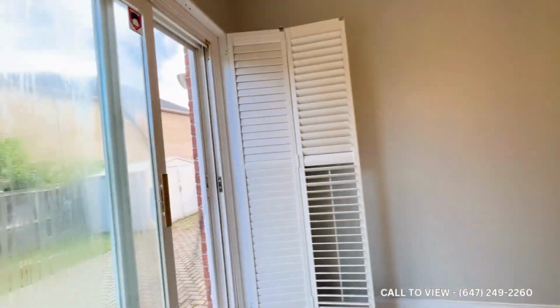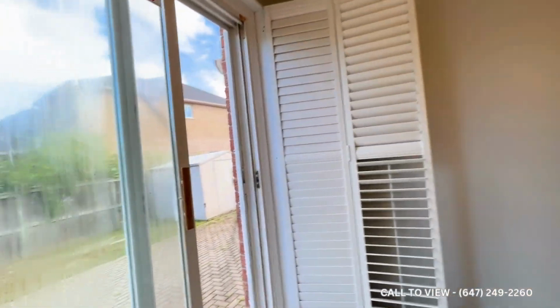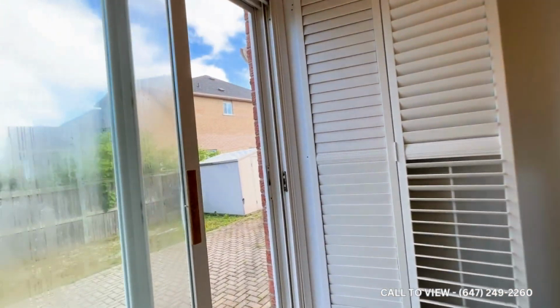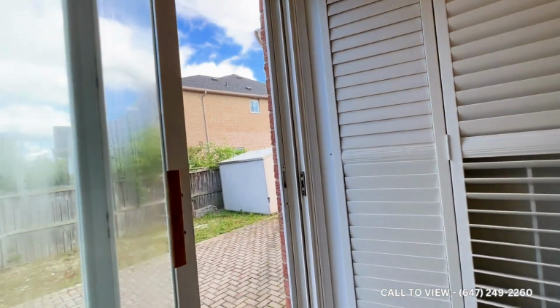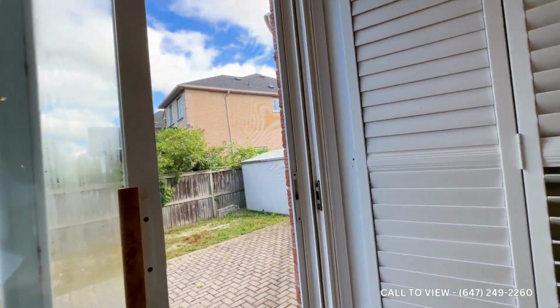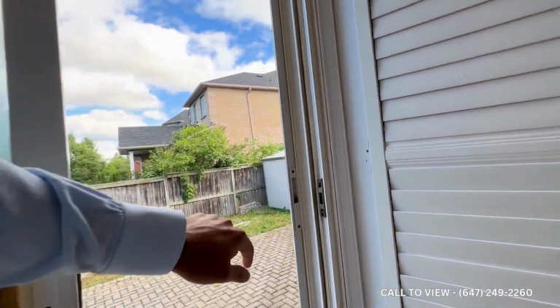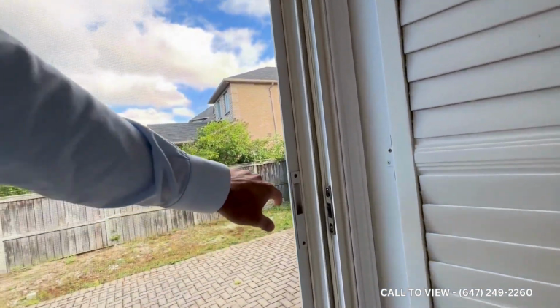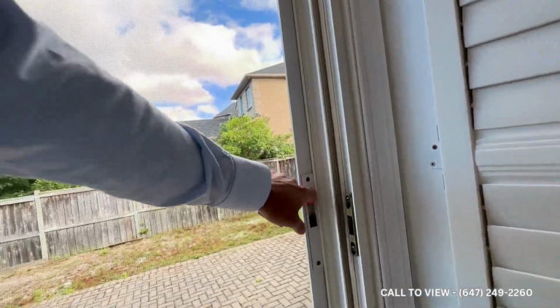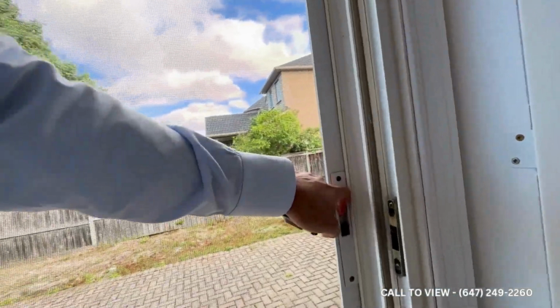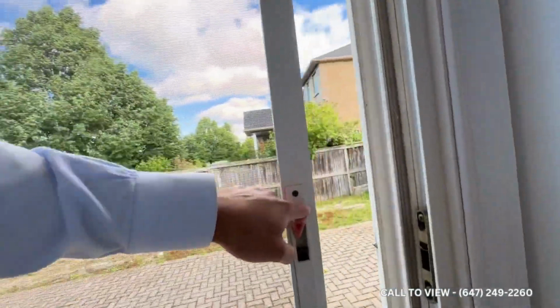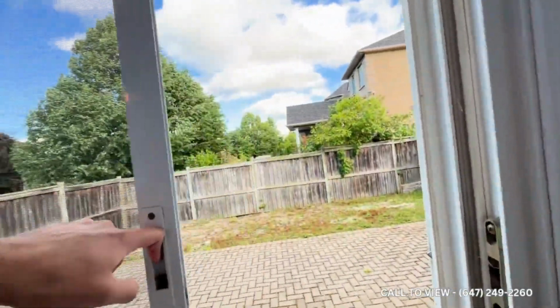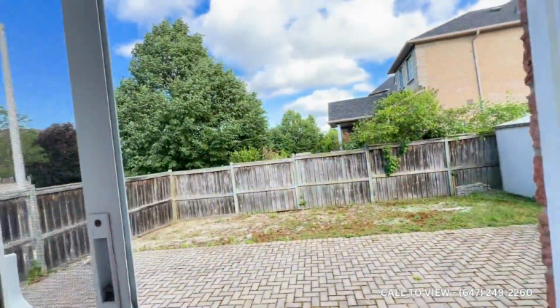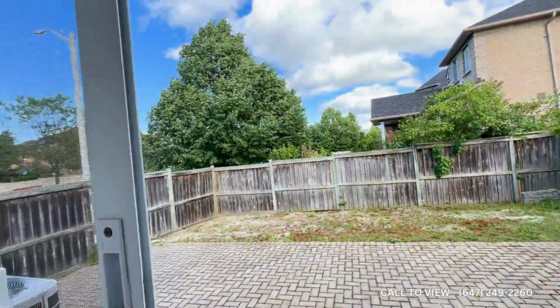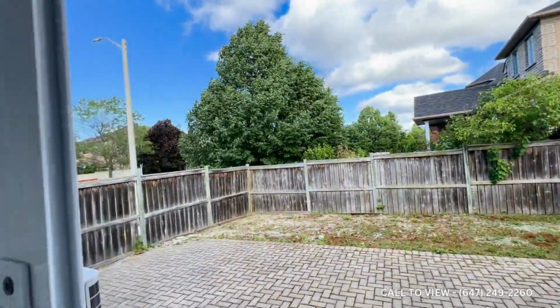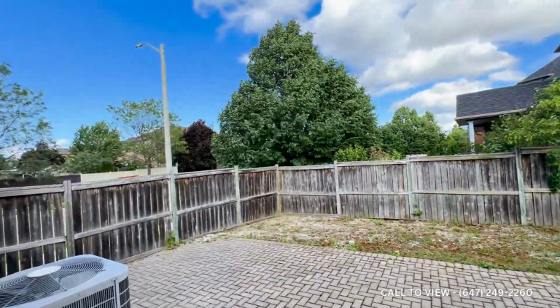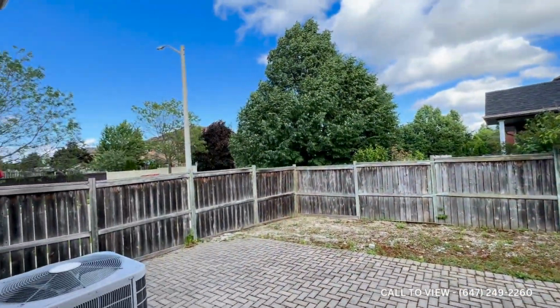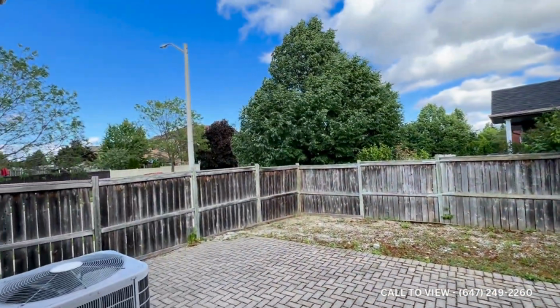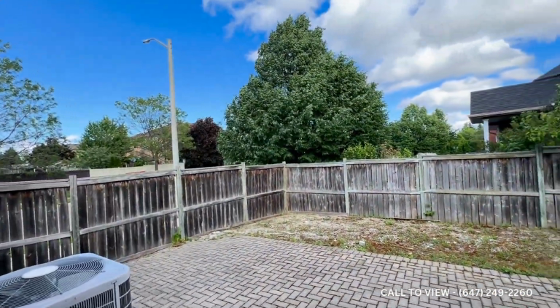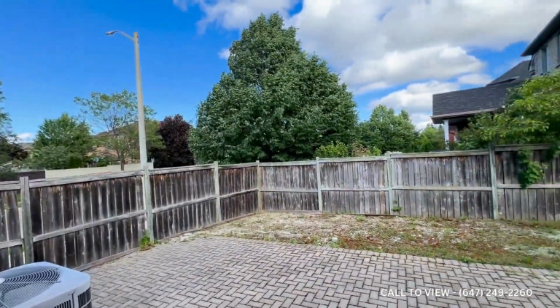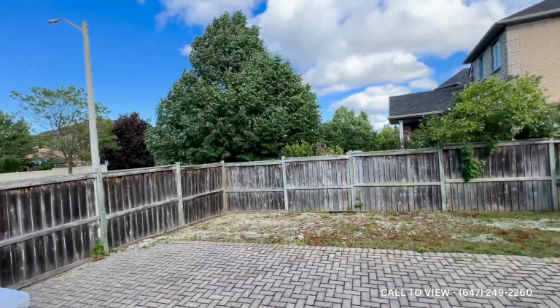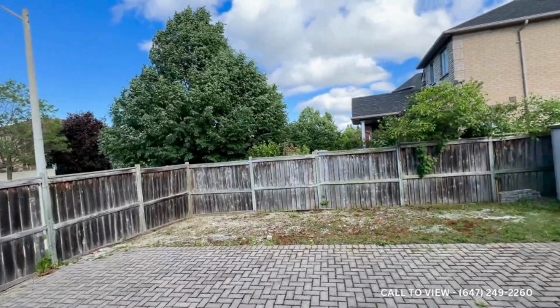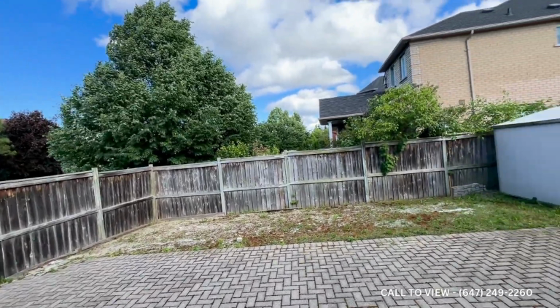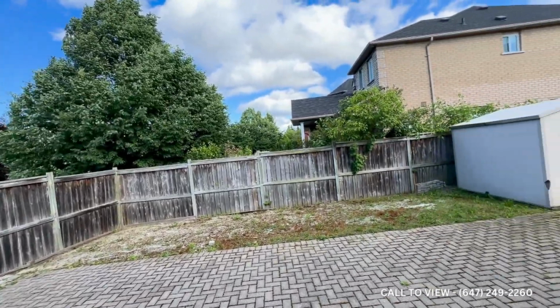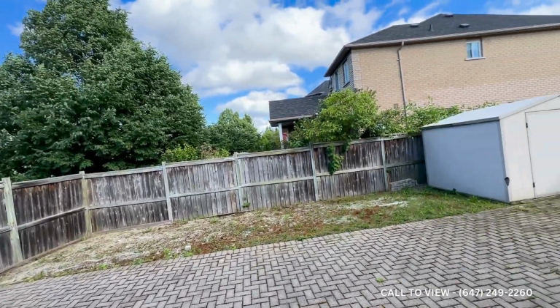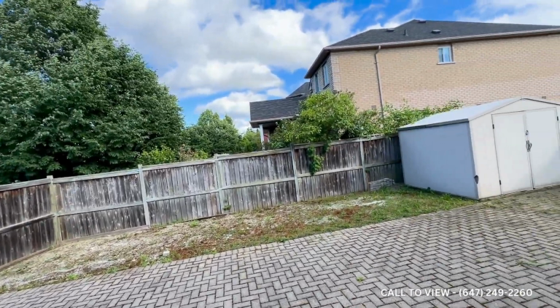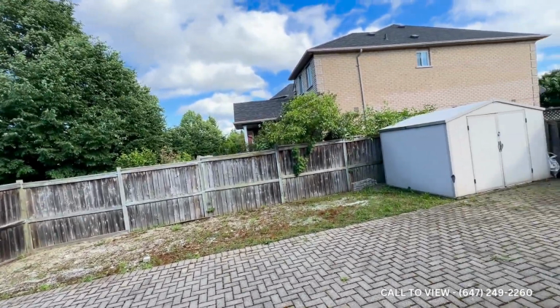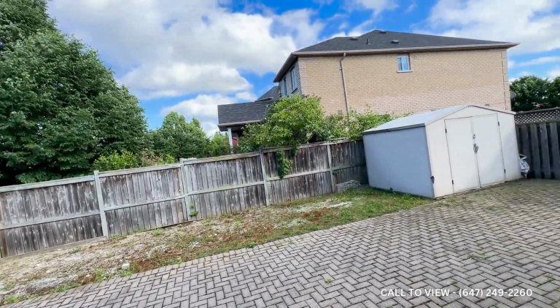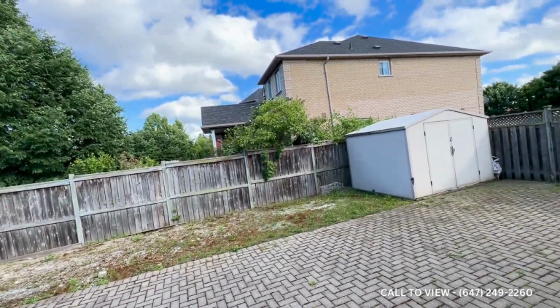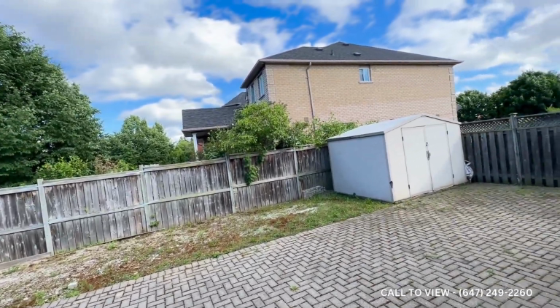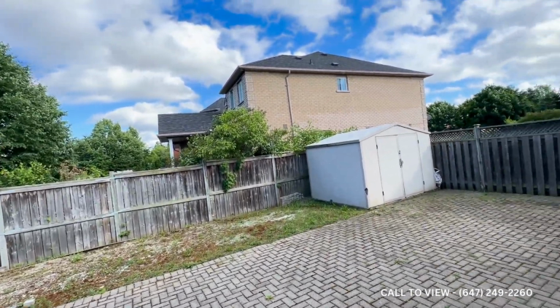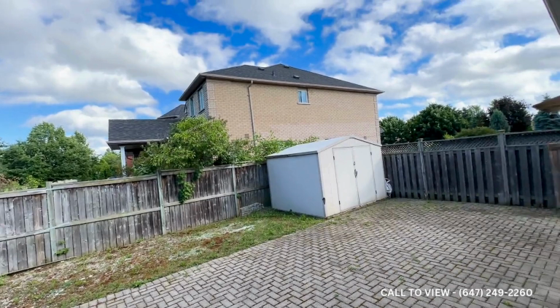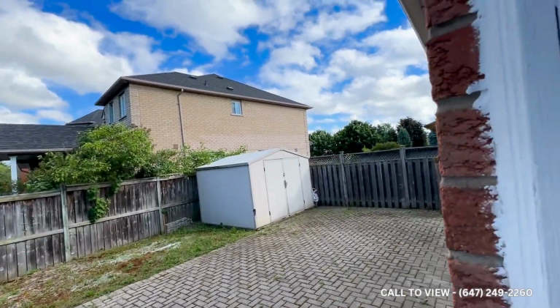You also have a very decent sized backyard, as you can see, with partial interlocking and a shed as well.